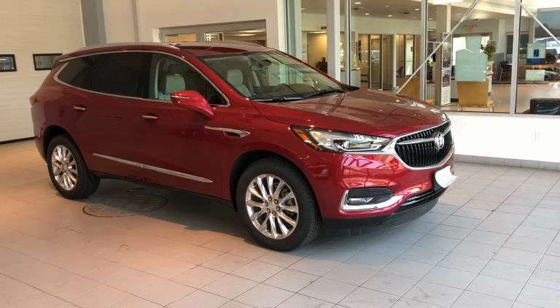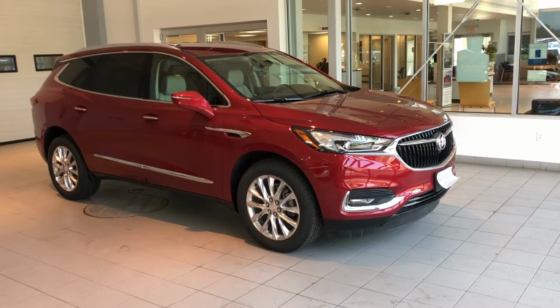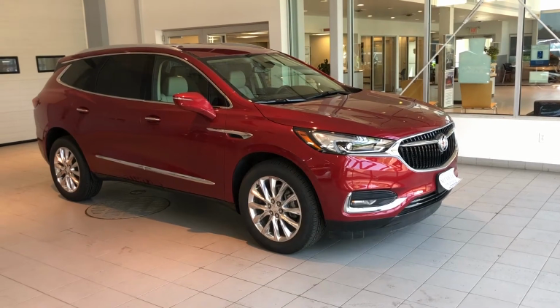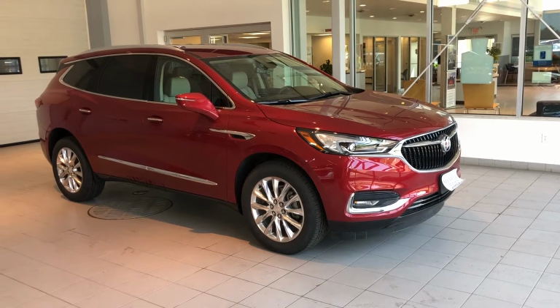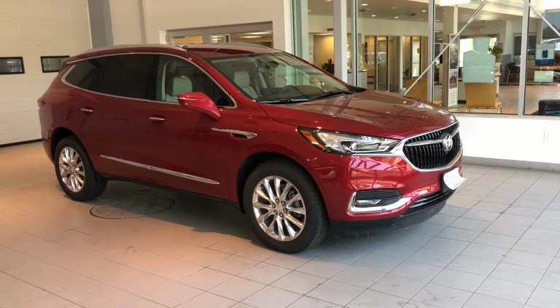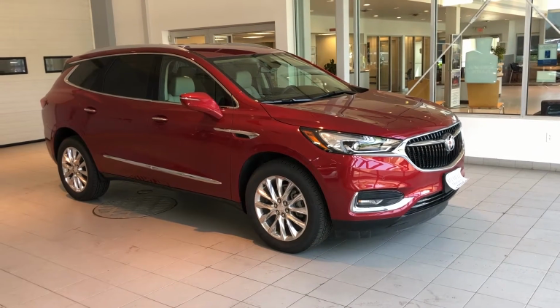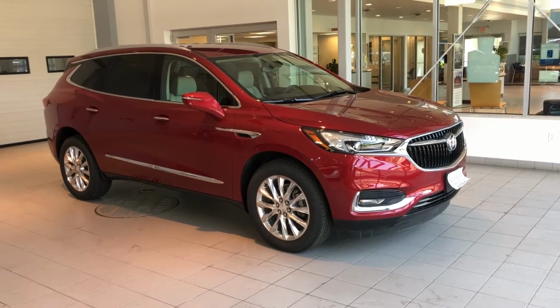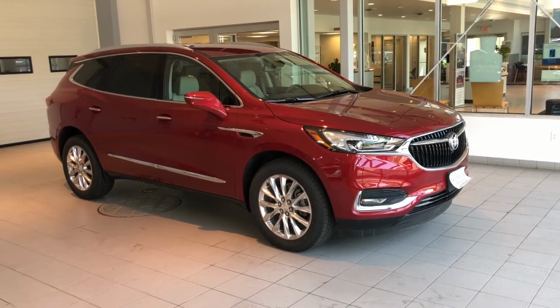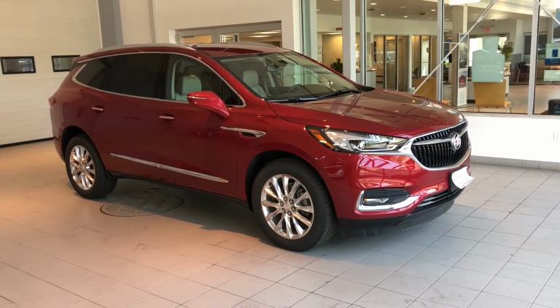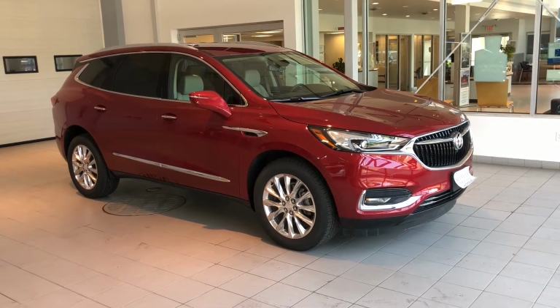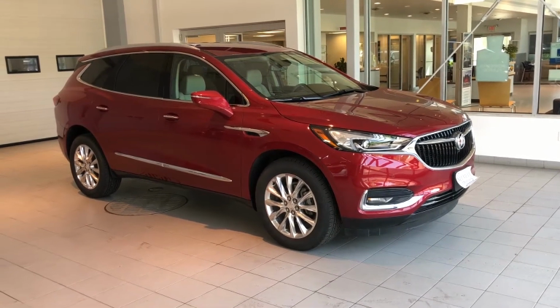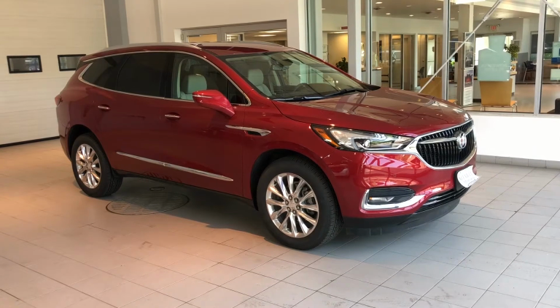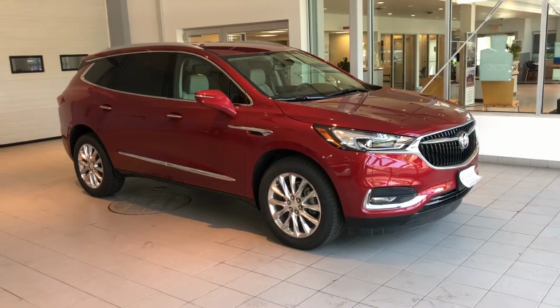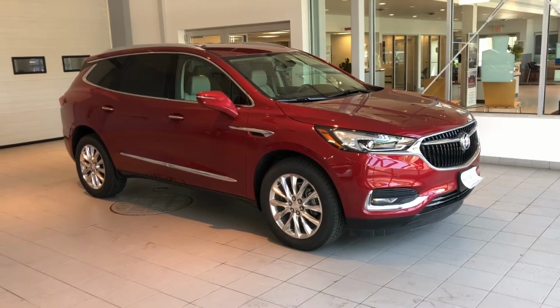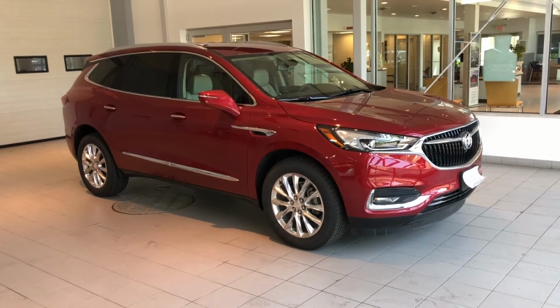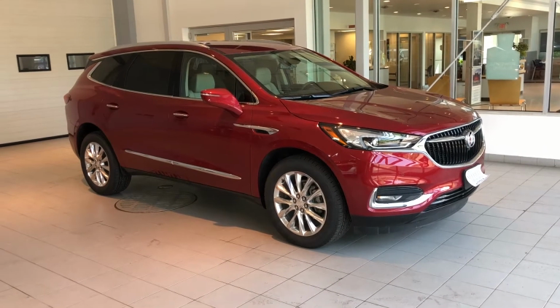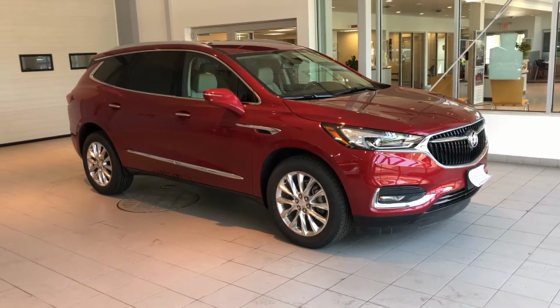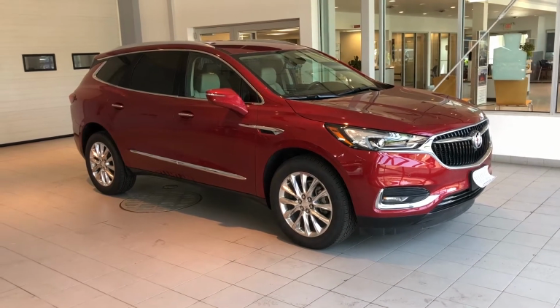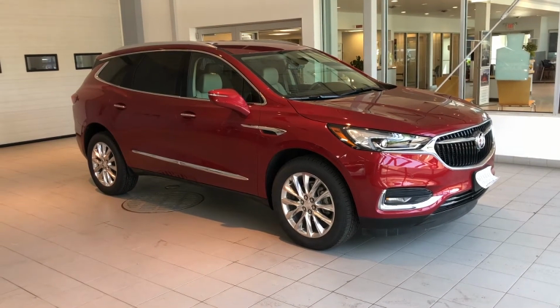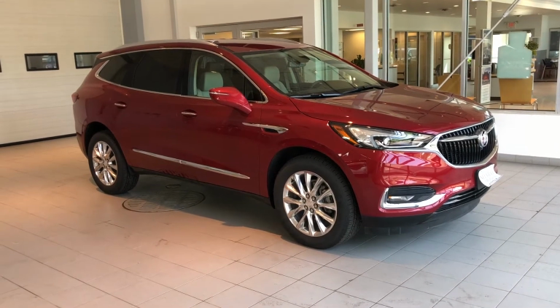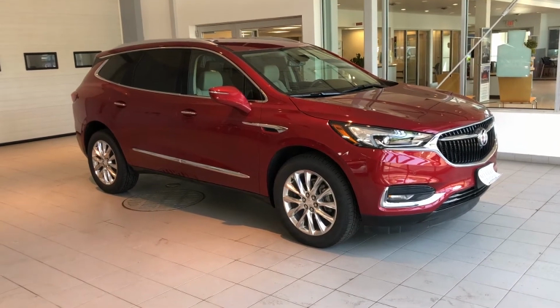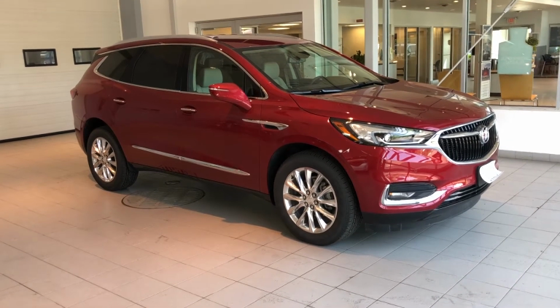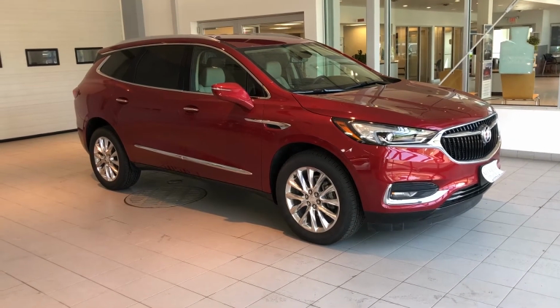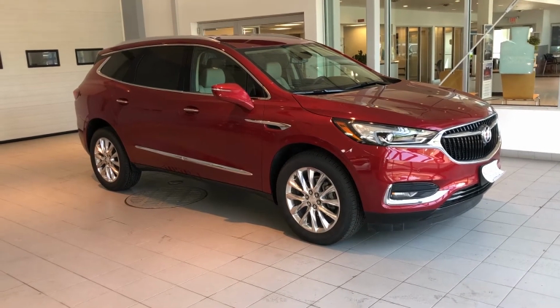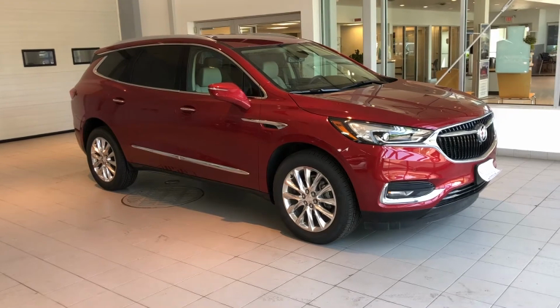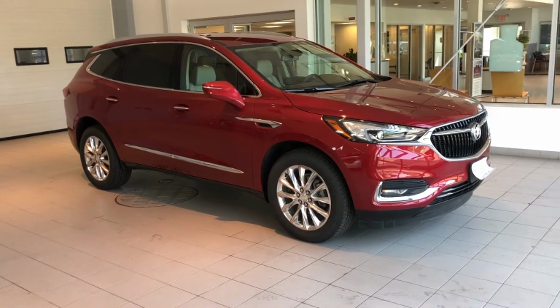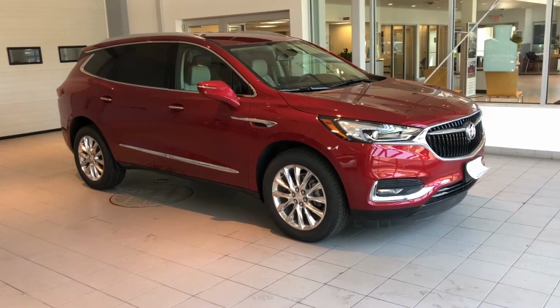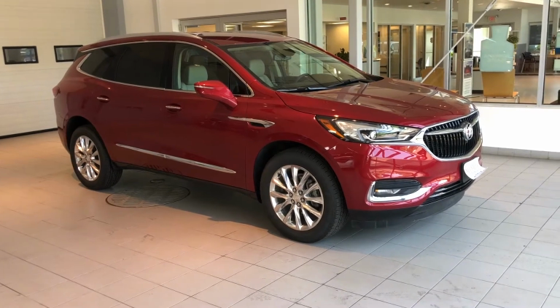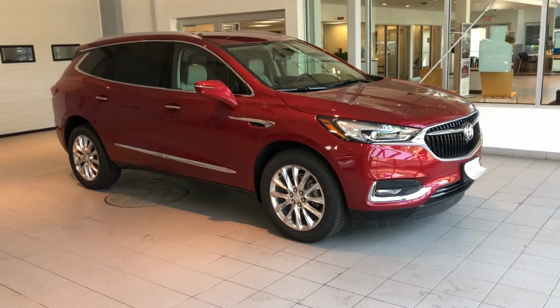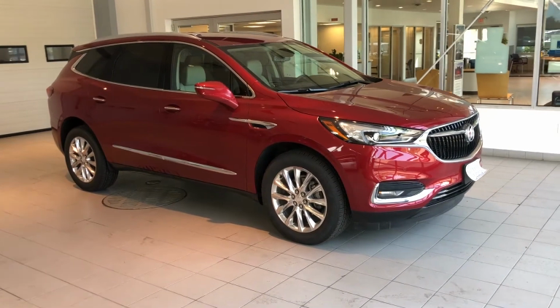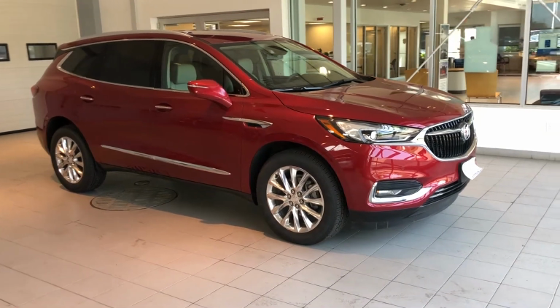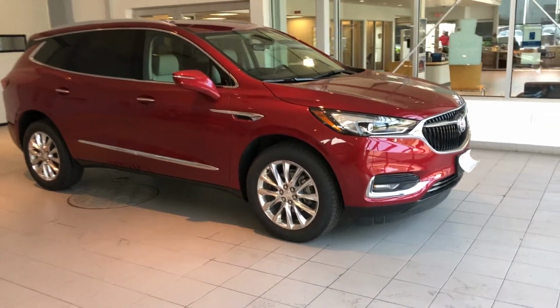Hey everyone, Taylor here with Neville Motors taking you for a walk around this 2020 Buick Enclave Avenir. This was a company car unit with only 11,500 miles on it.